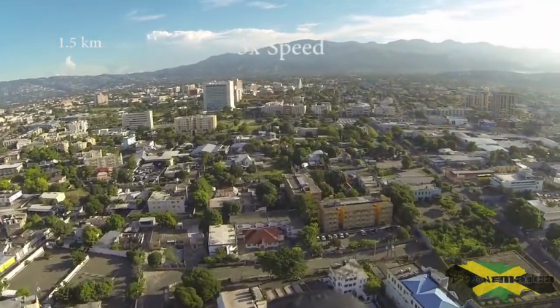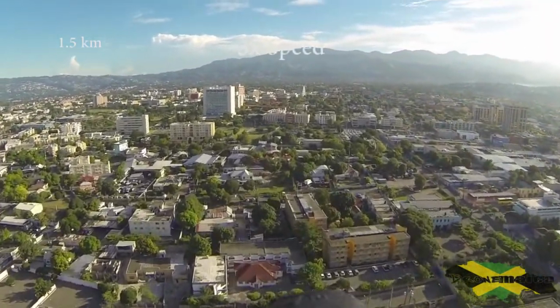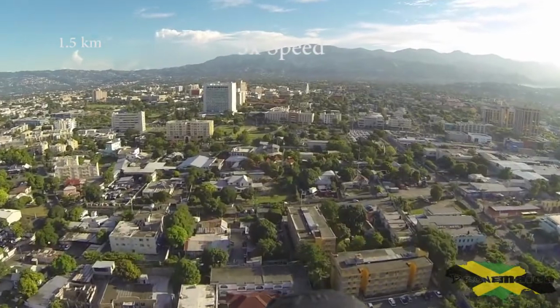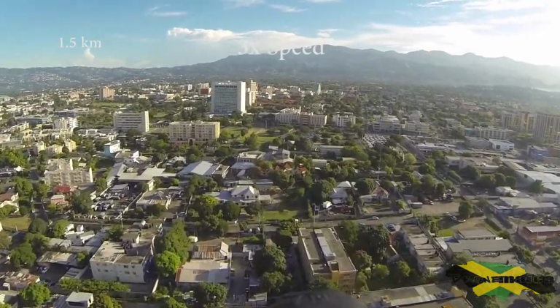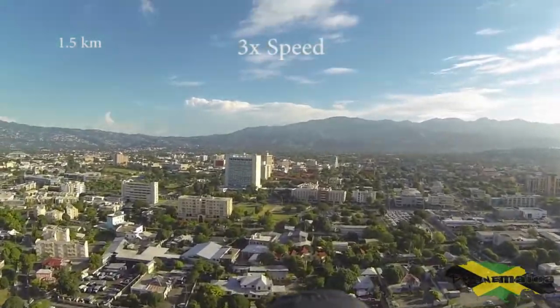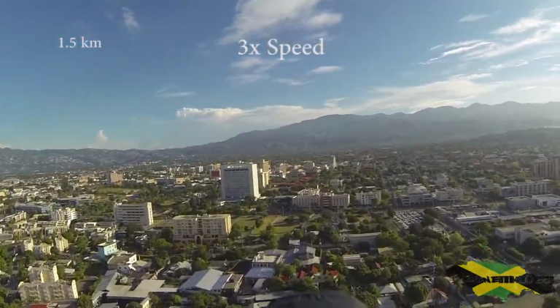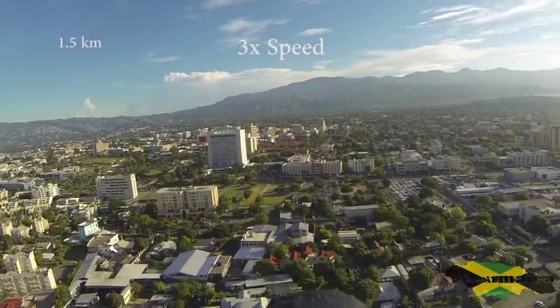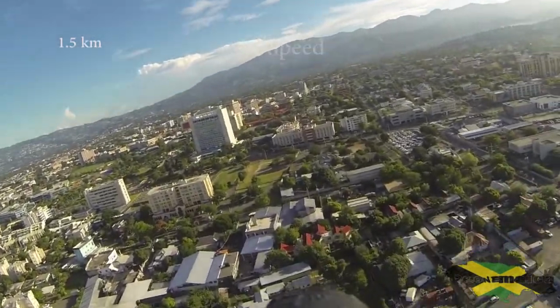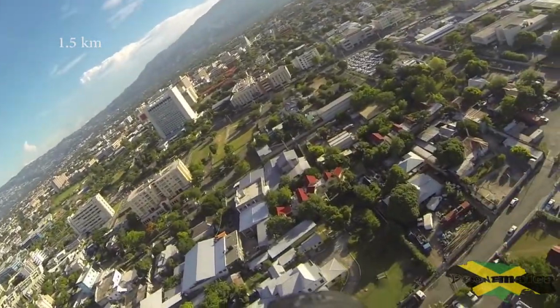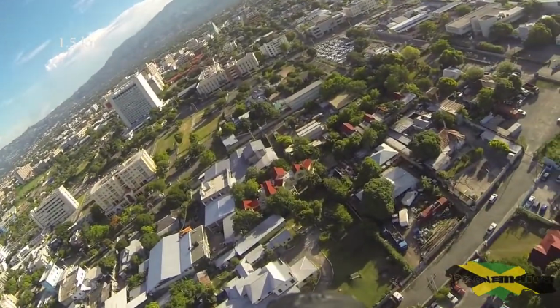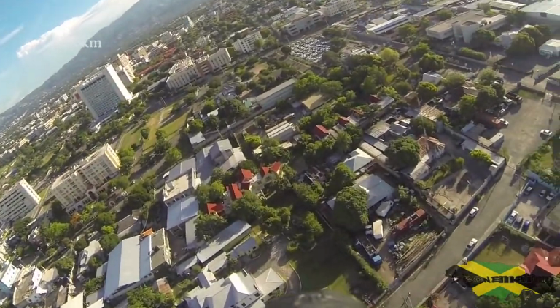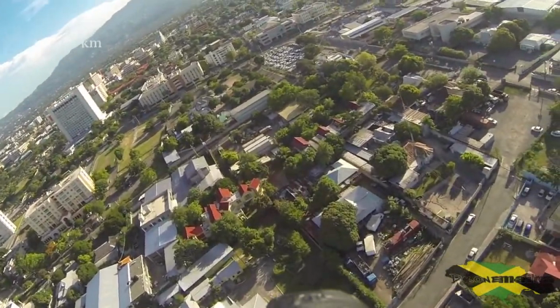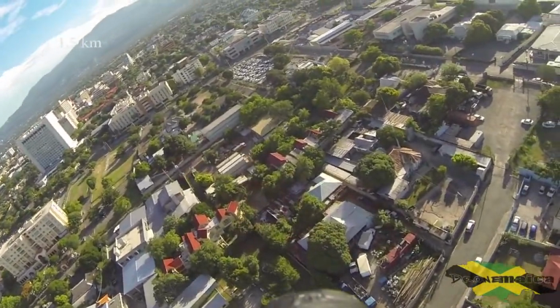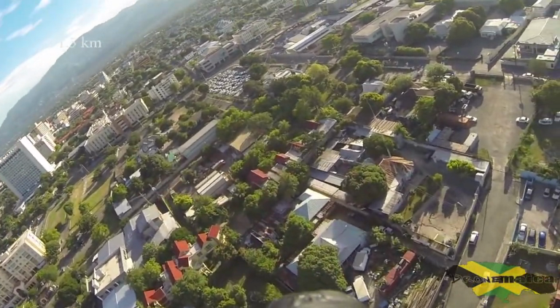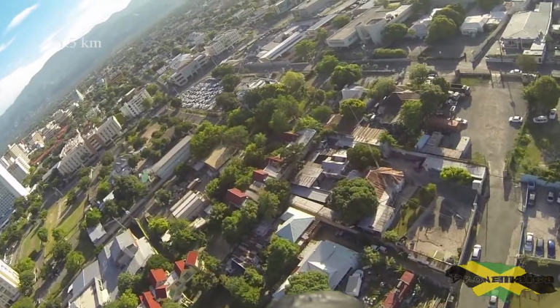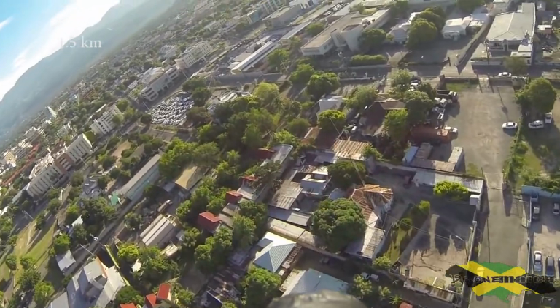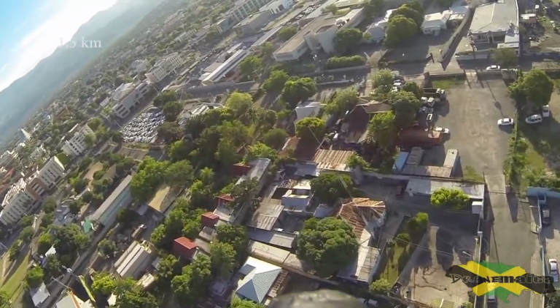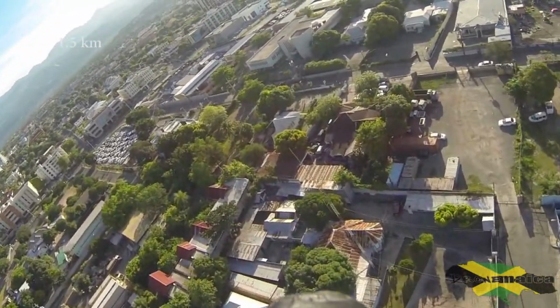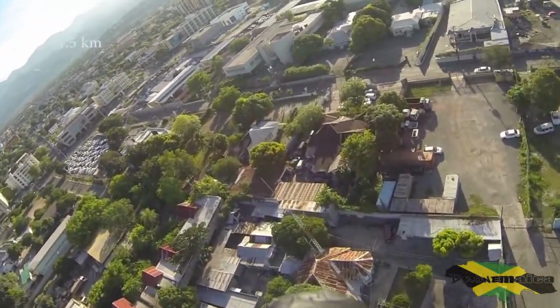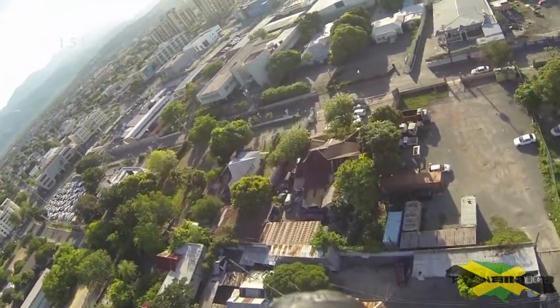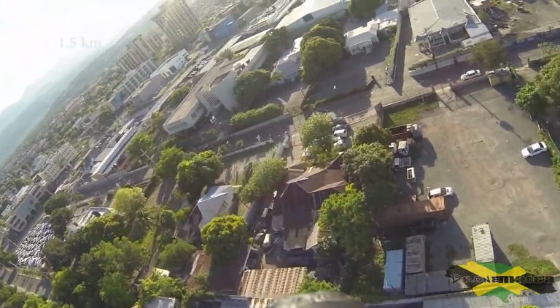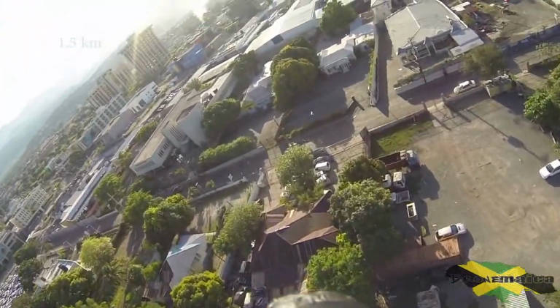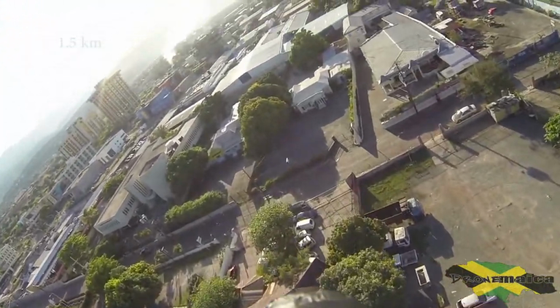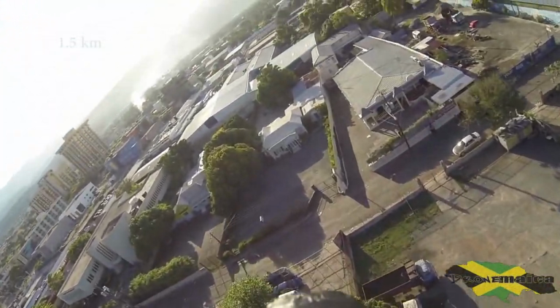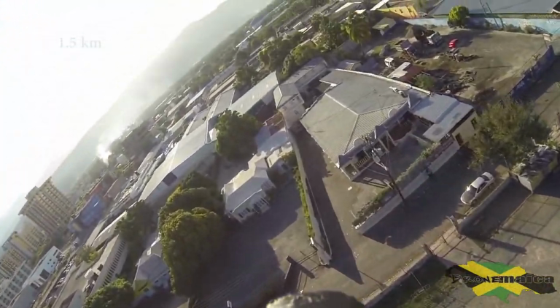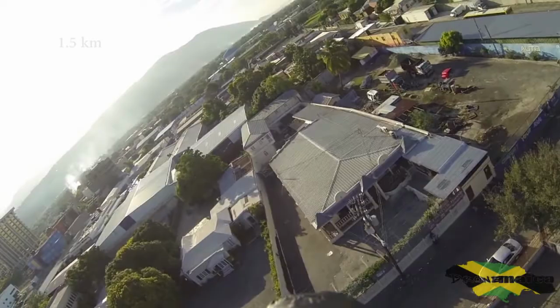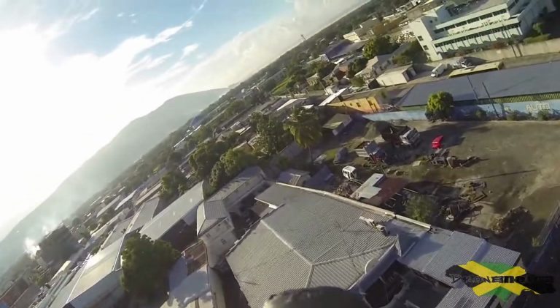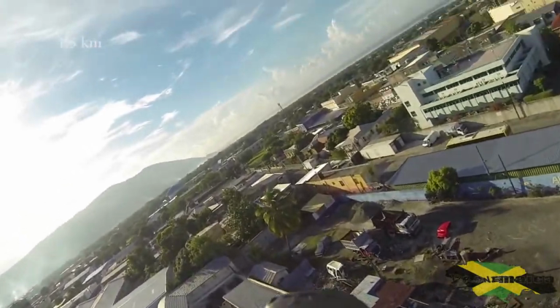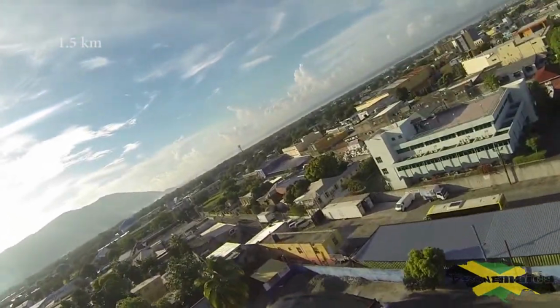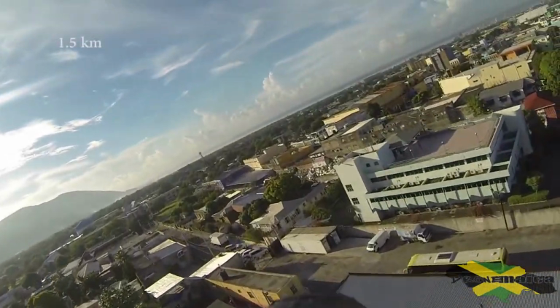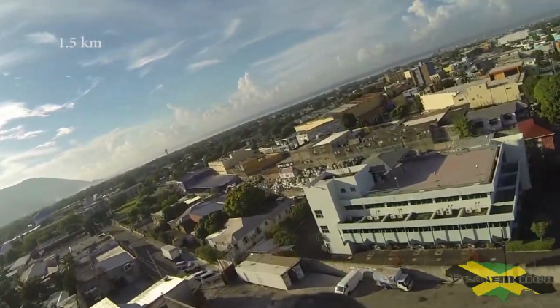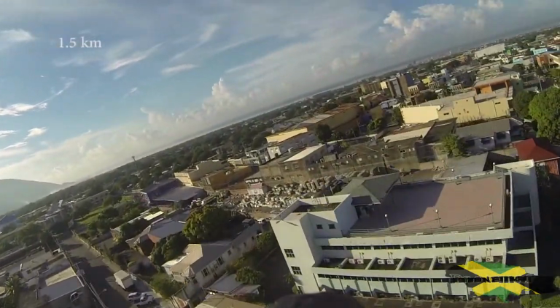We're basically at 1.5 kilometers now. We never really made it to our target, so I'm going to bring it back, reprogram the coordinates, and try again.